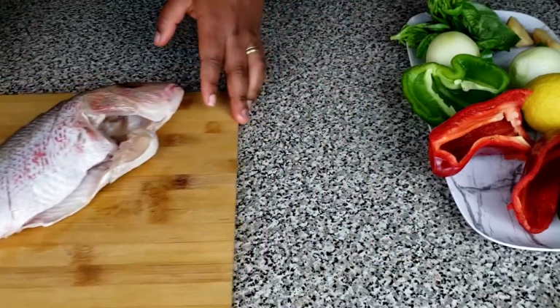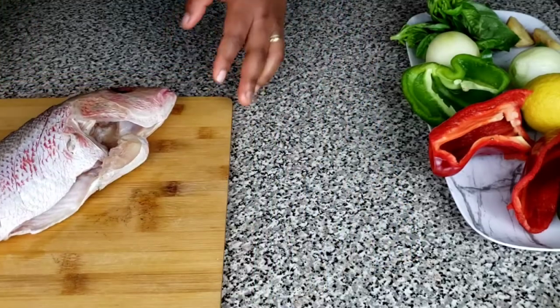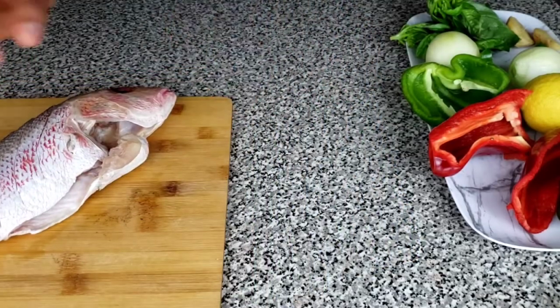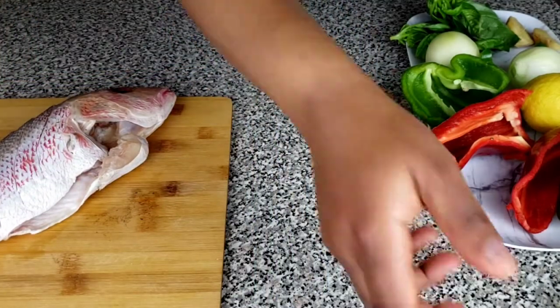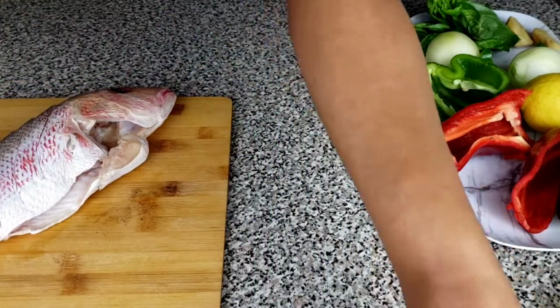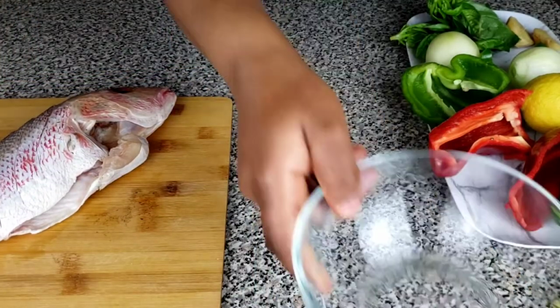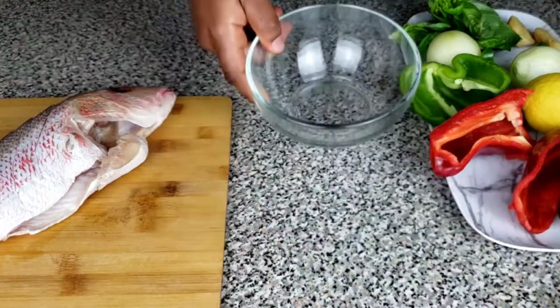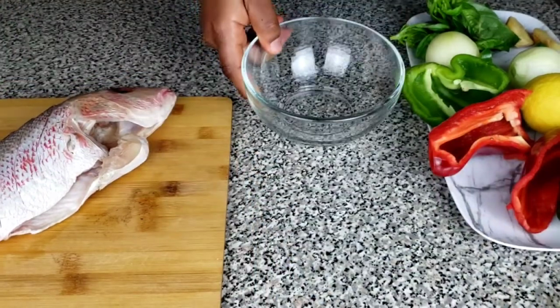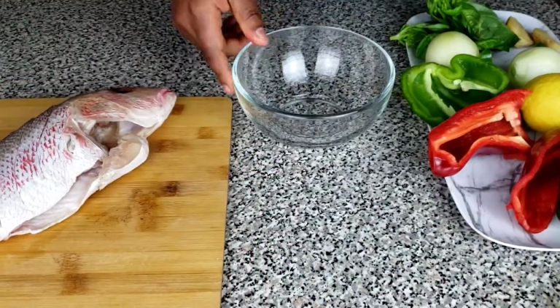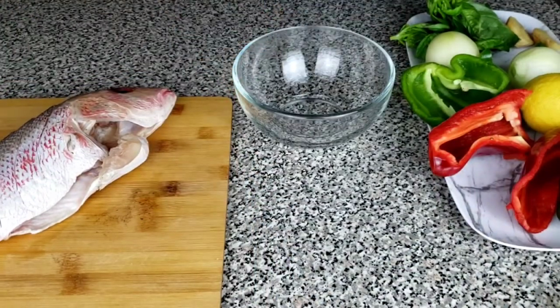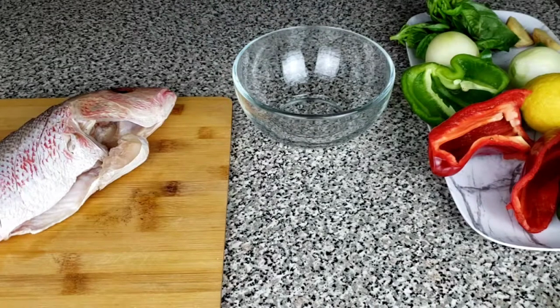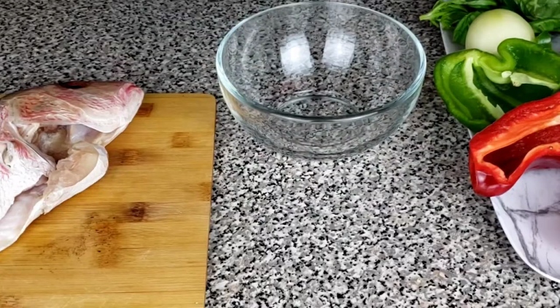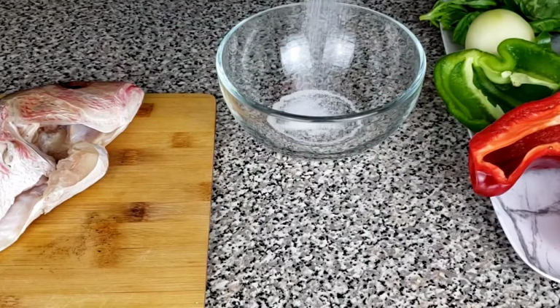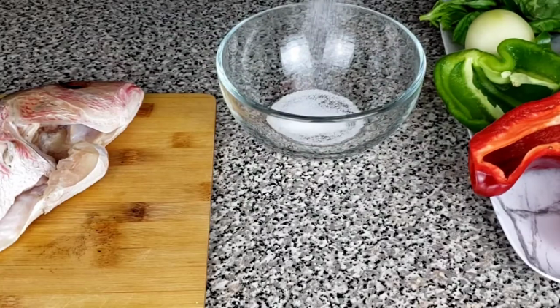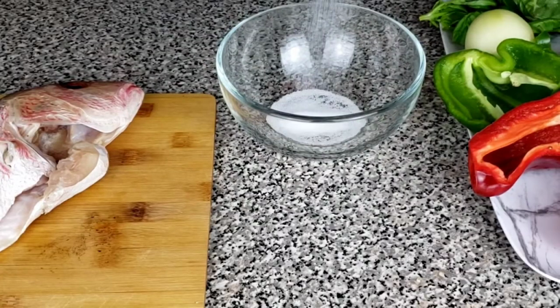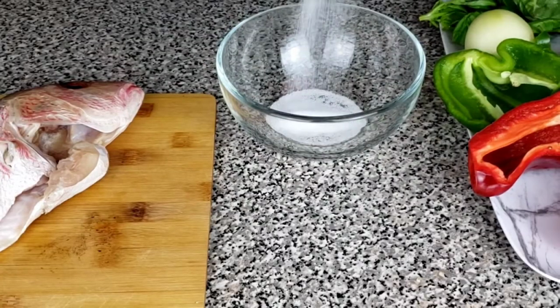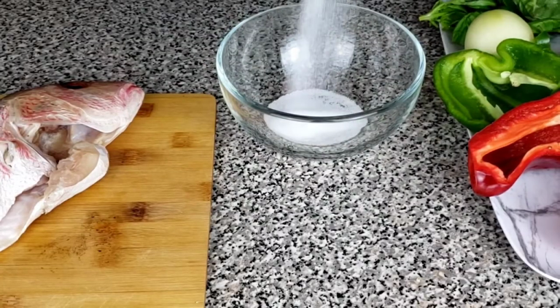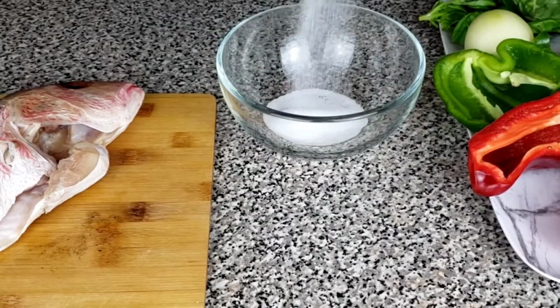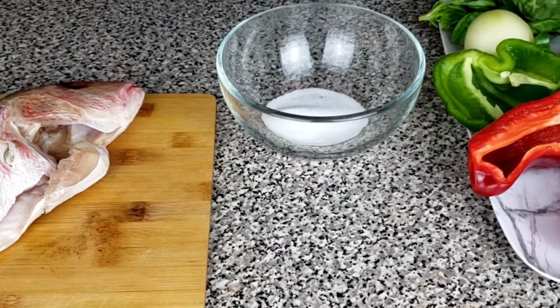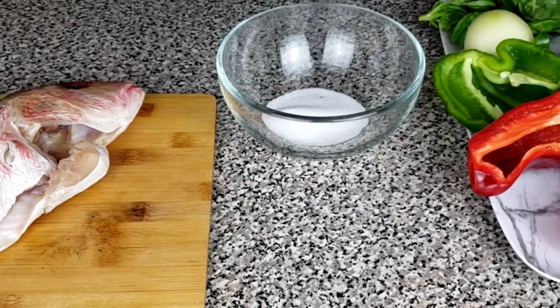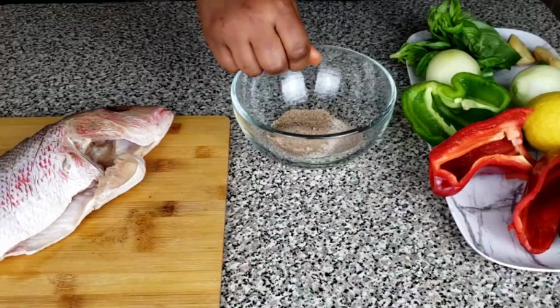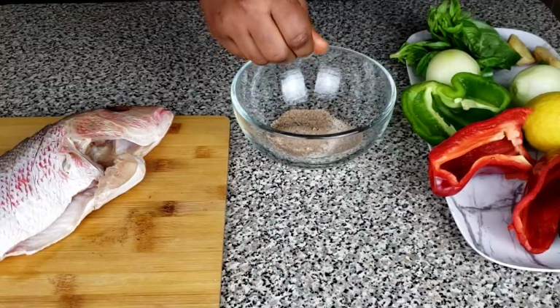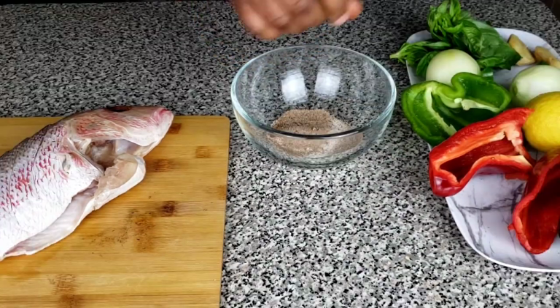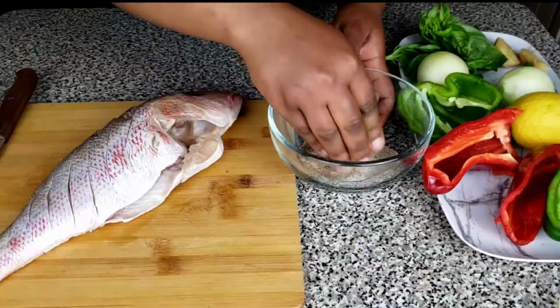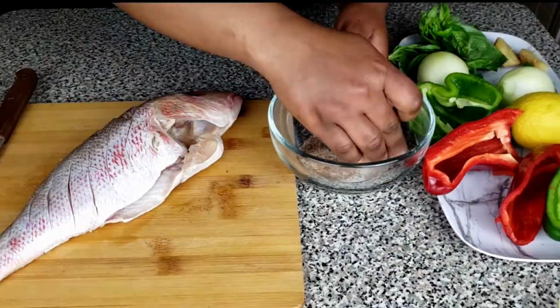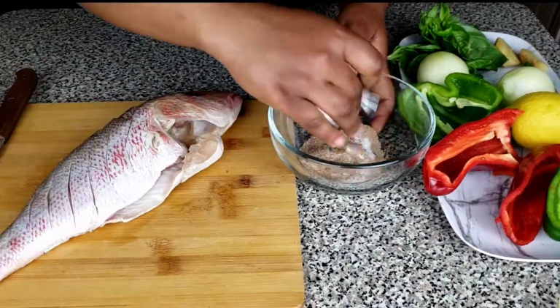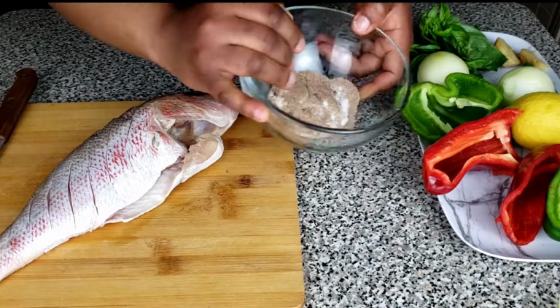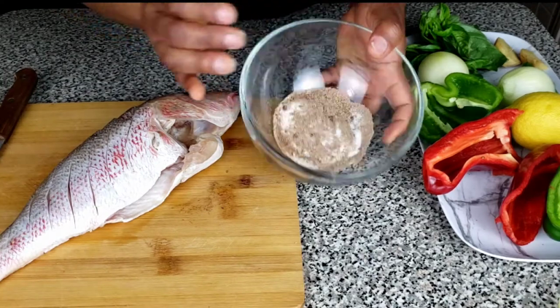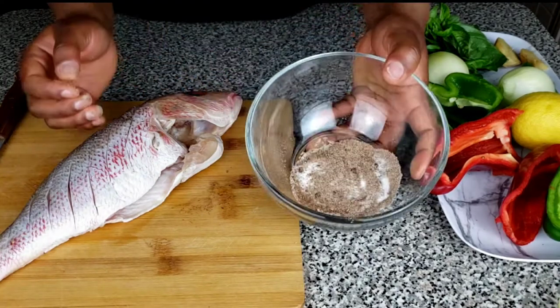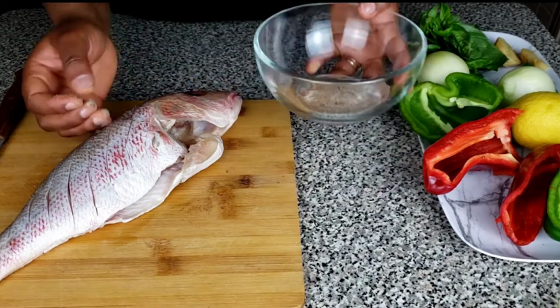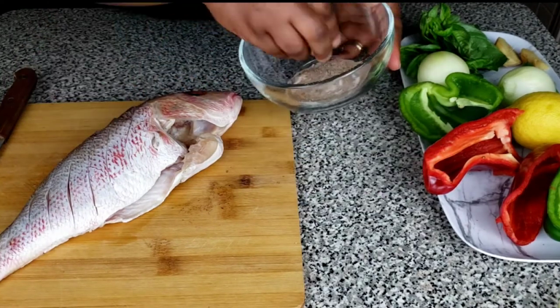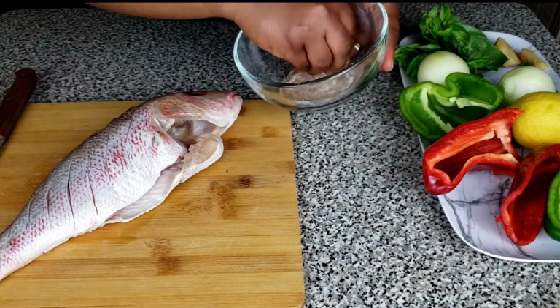Usually before marinating our fish, it's always good to rub some salt and seasoning cube on it. So let's go ahead and rub that and set it aside while we blend the other spices for our marinade.